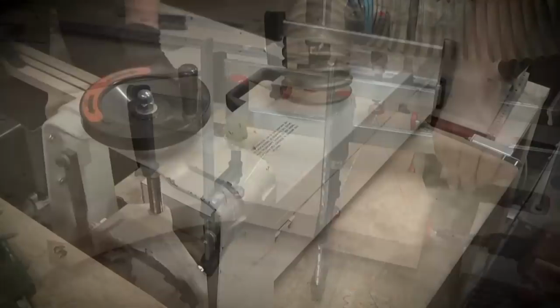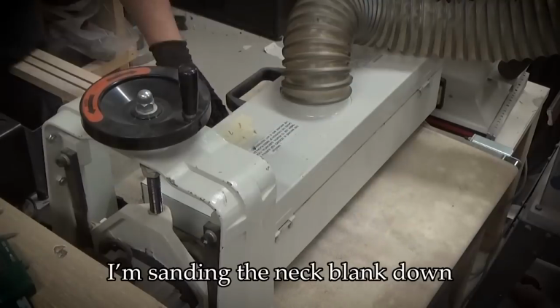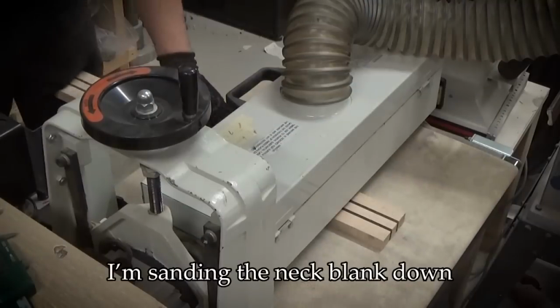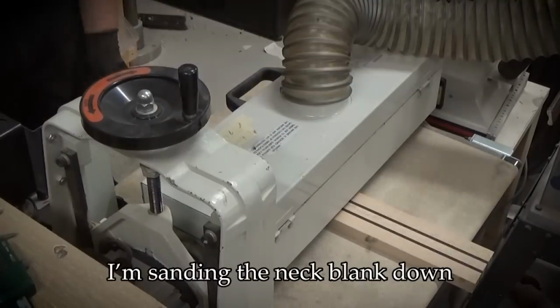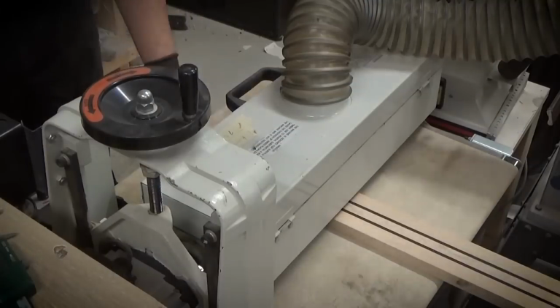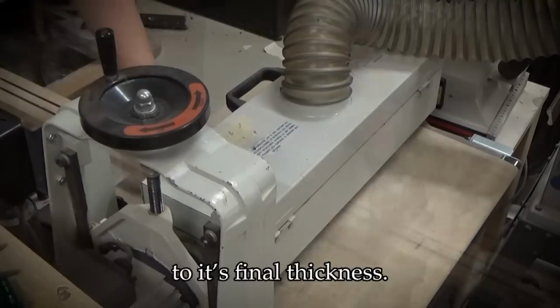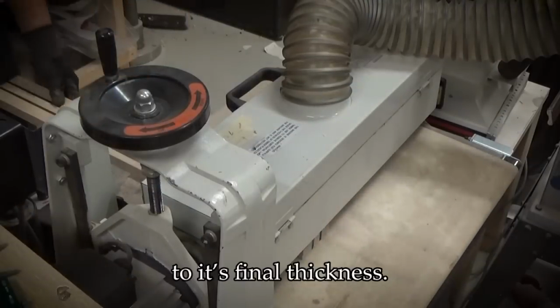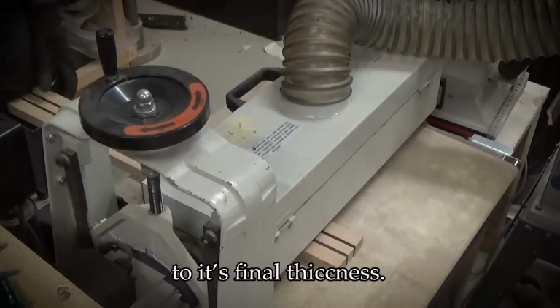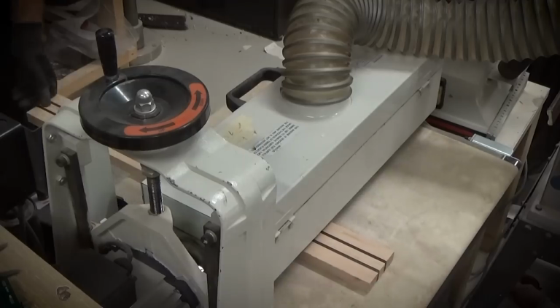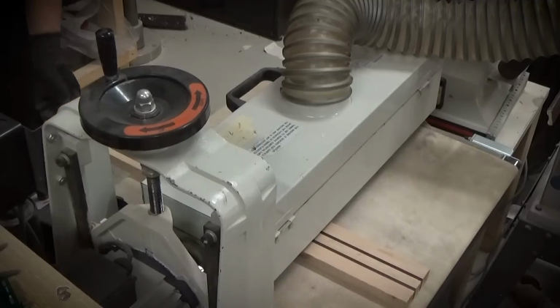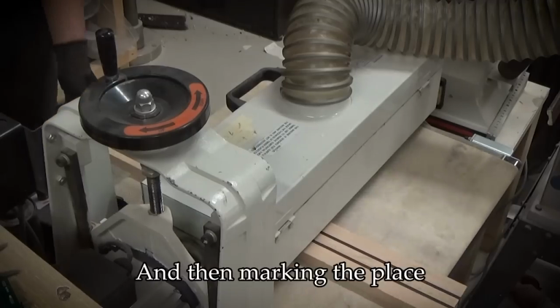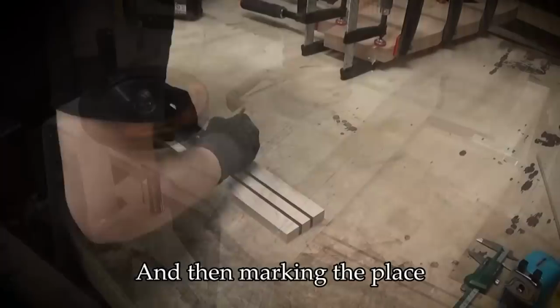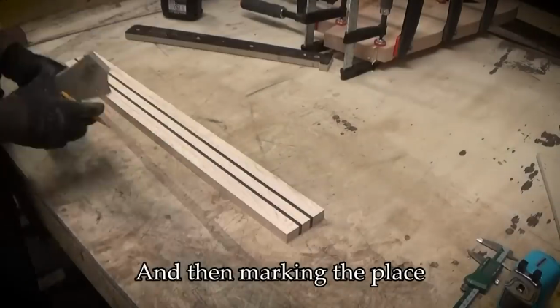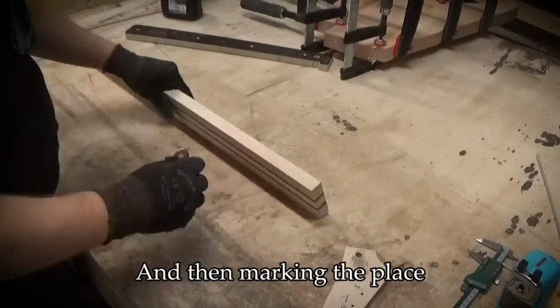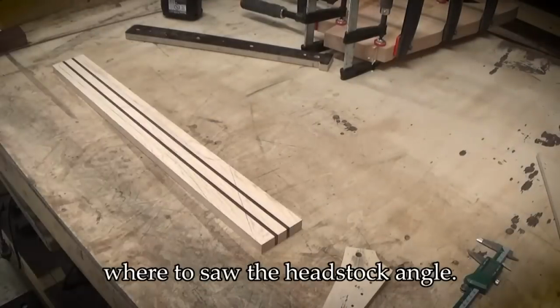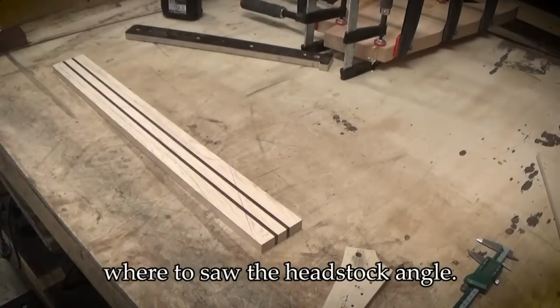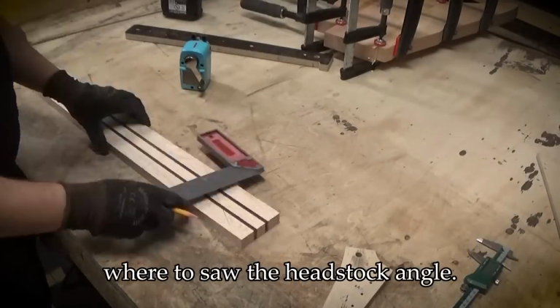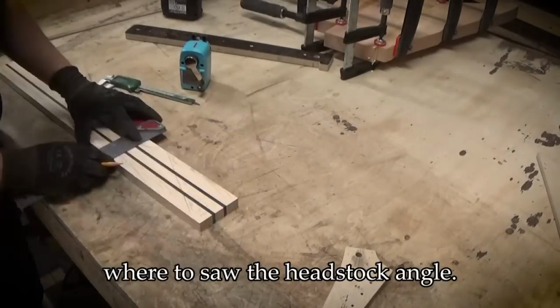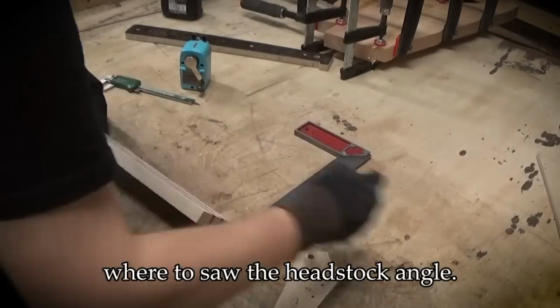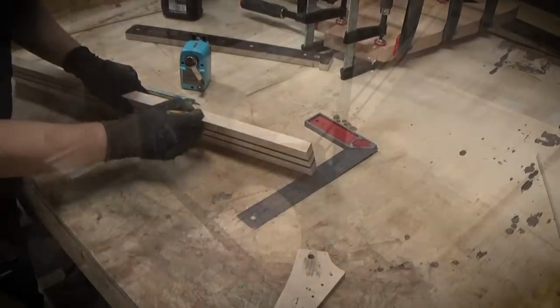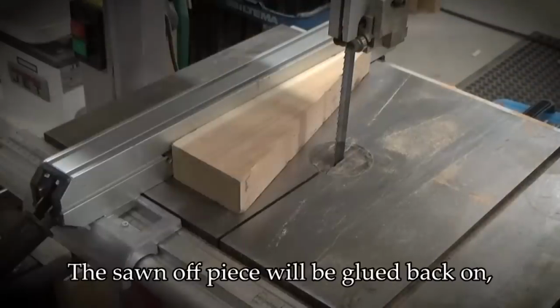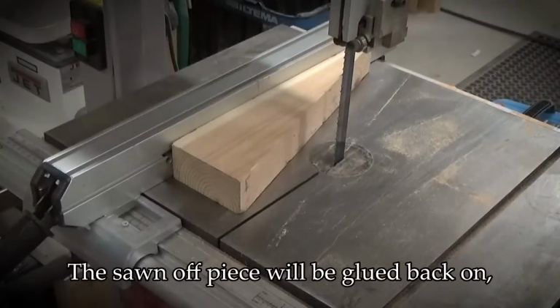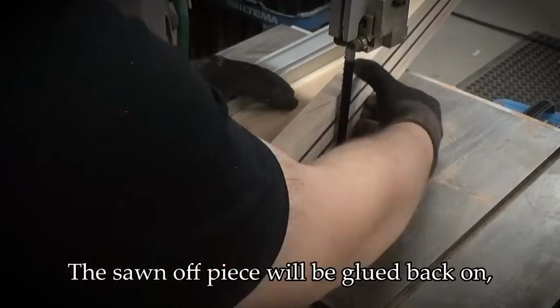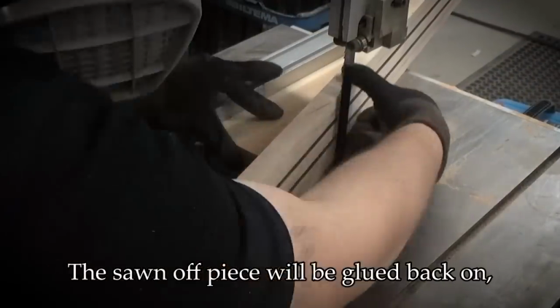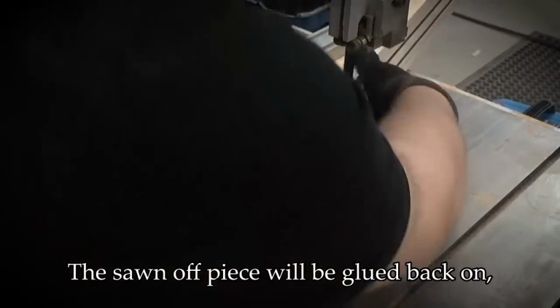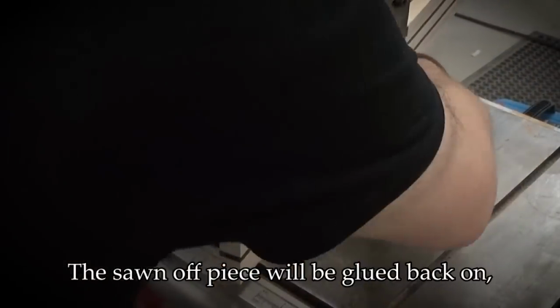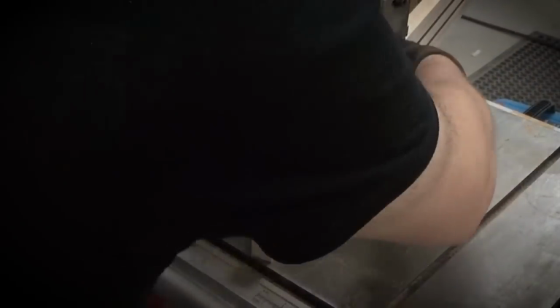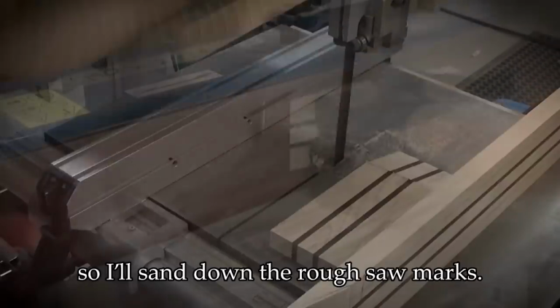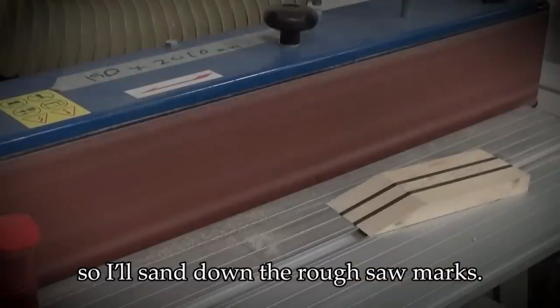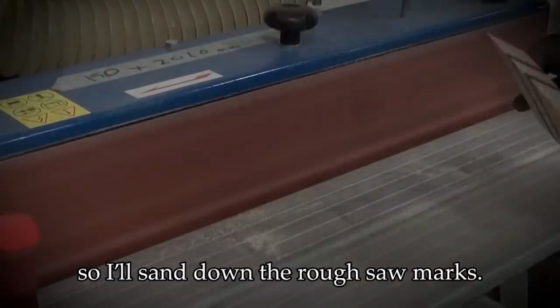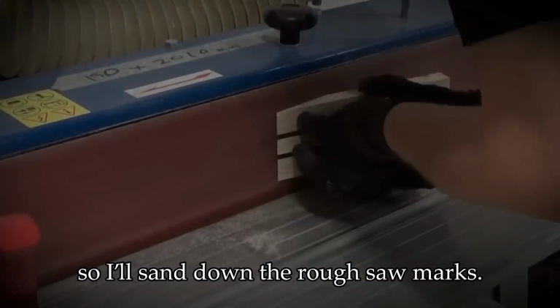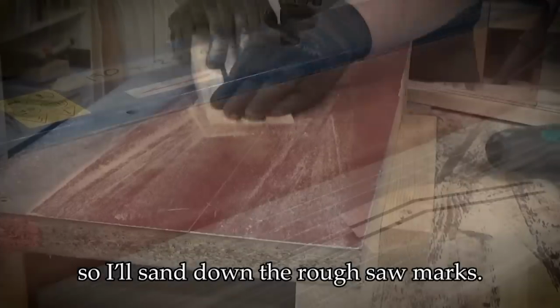I'm sanding the neck blank down to its final thickness and then marking the place where to saw the headstock angle. The scarf joint piece will be glued back on, so I'll sand down the rough saw marks.